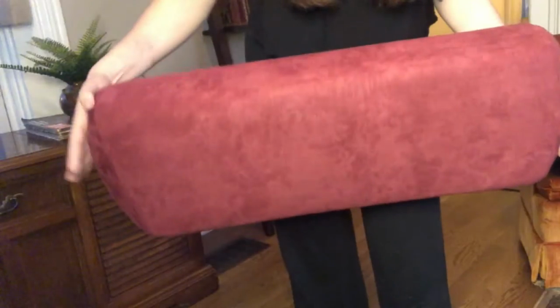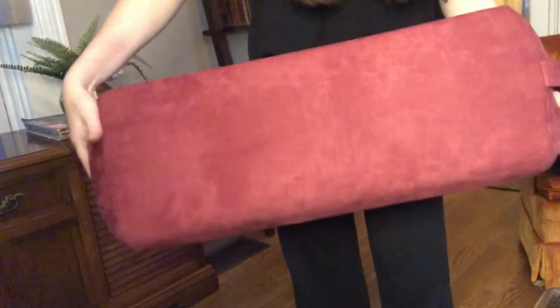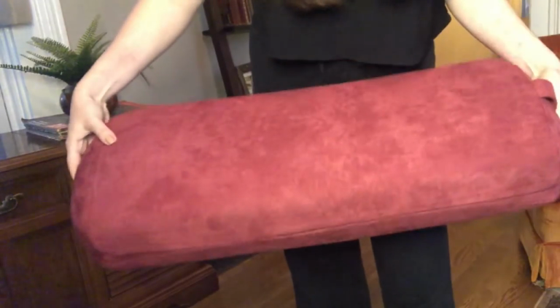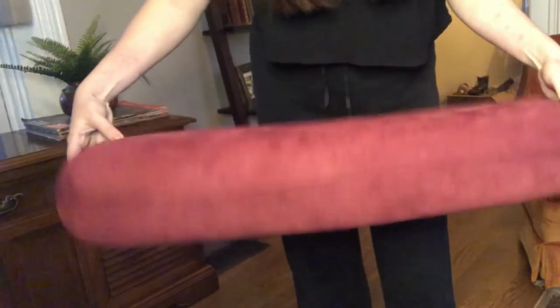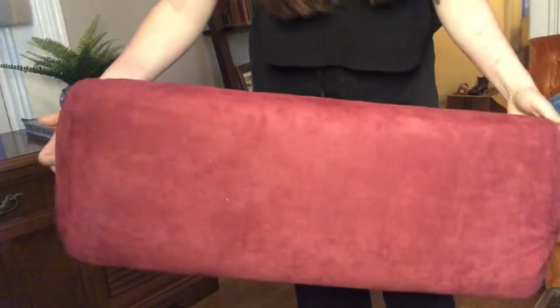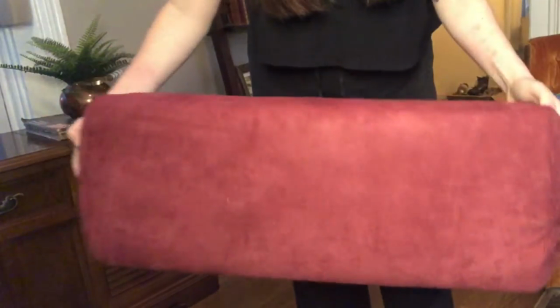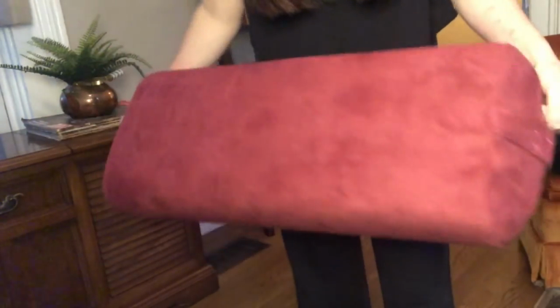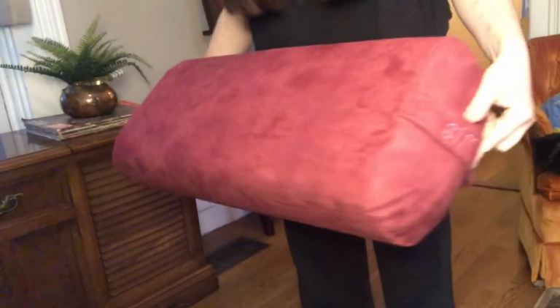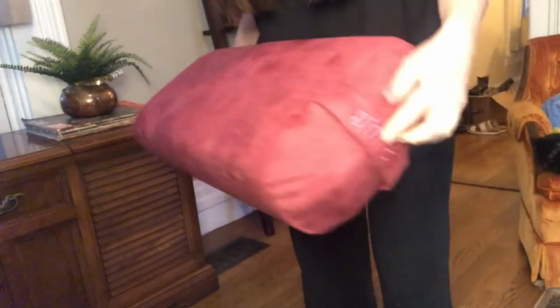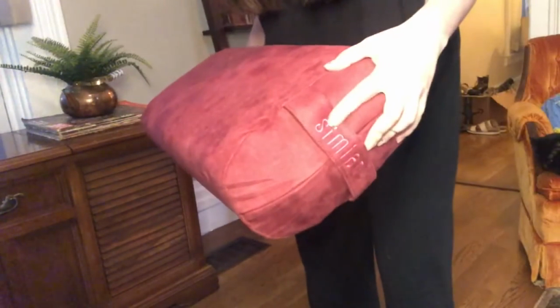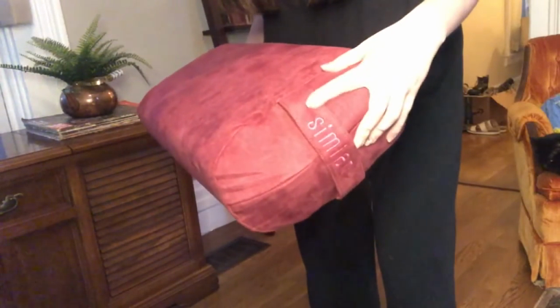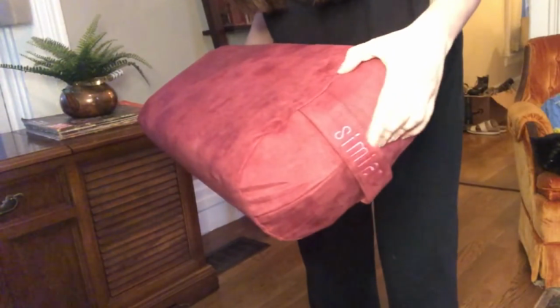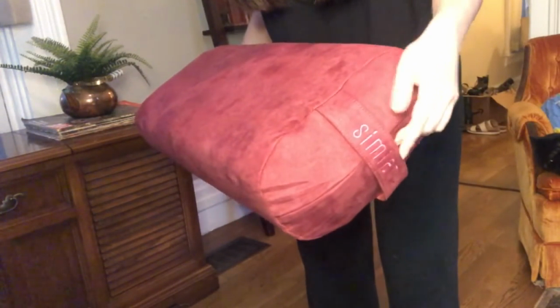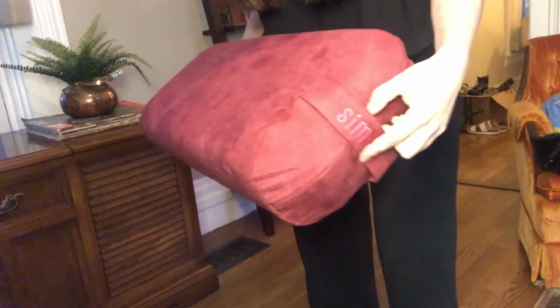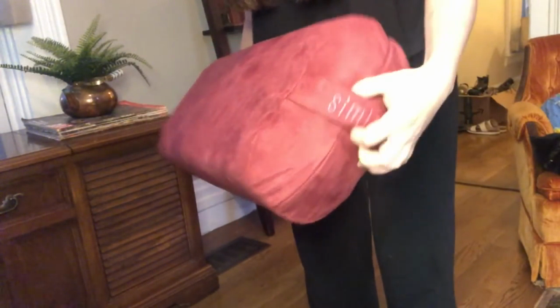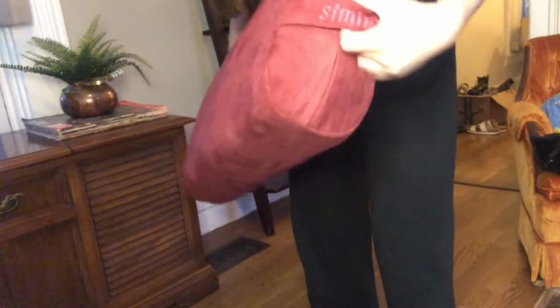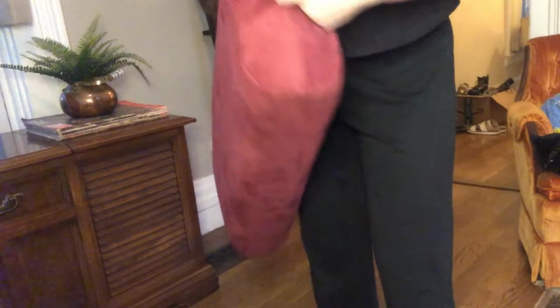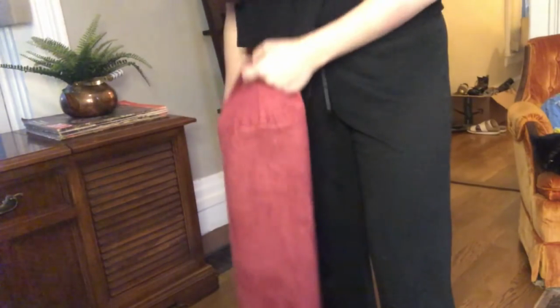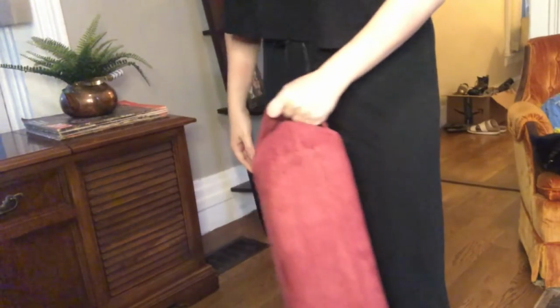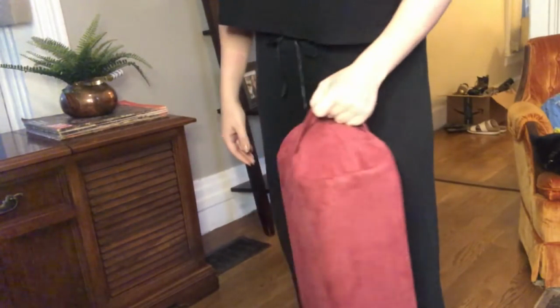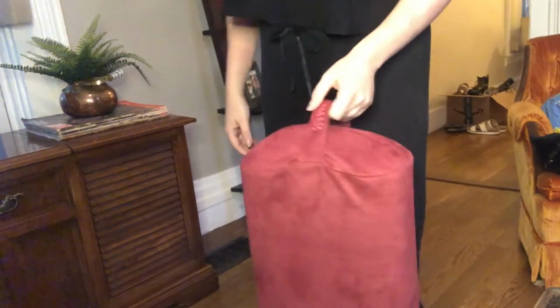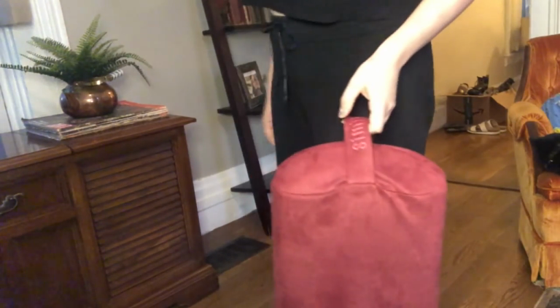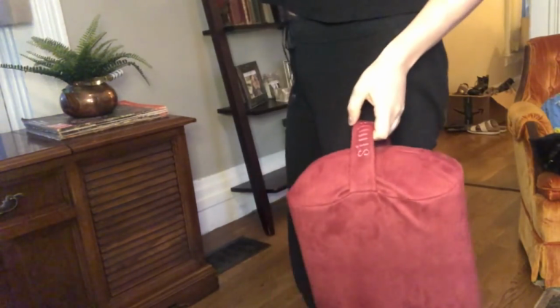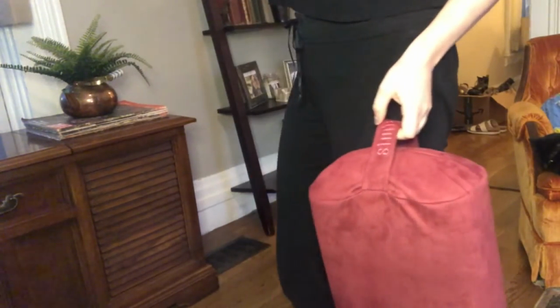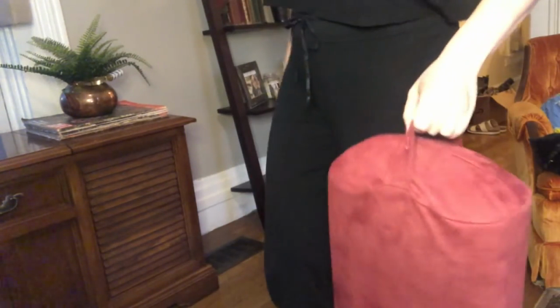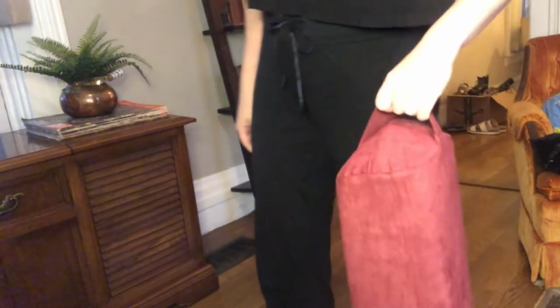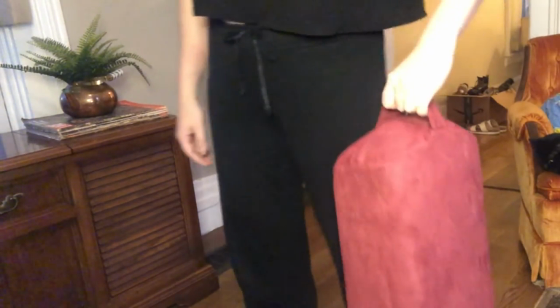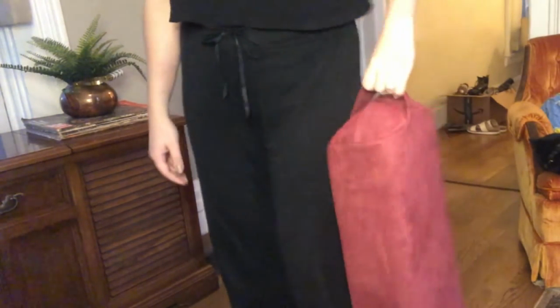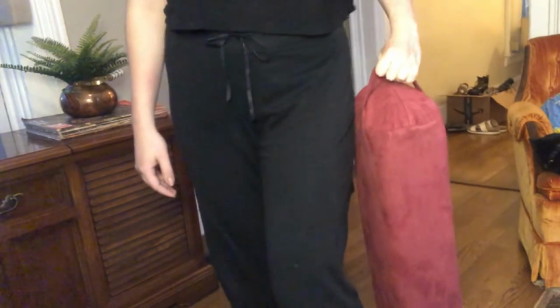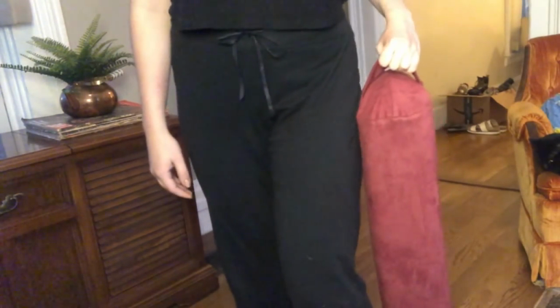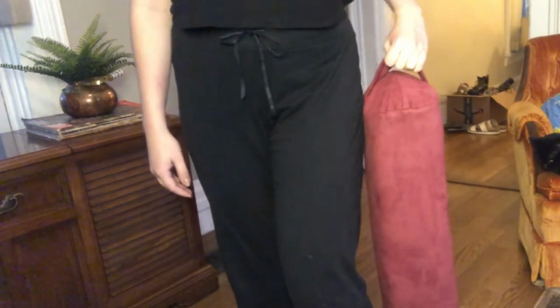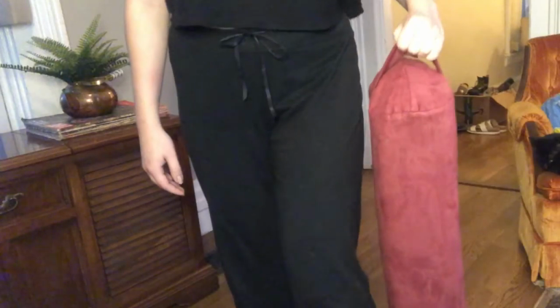I ordered mine in the wine color, but it also comes in four other super pretty colors. It even has a sturdy, easy carrying handle with an embroidery logo detail.